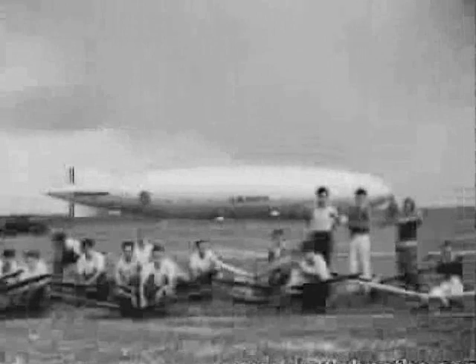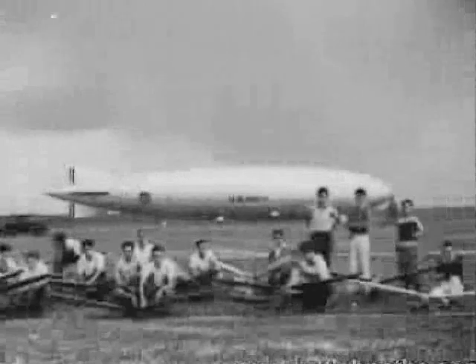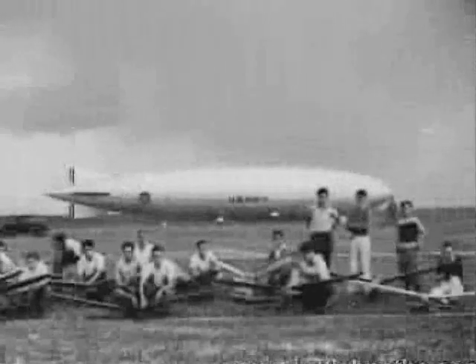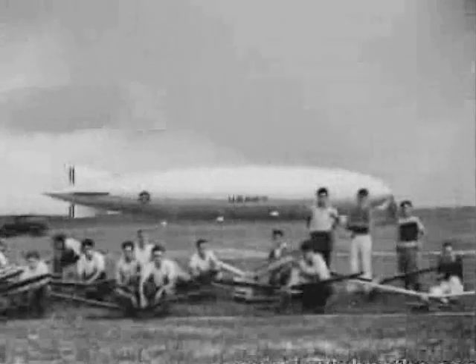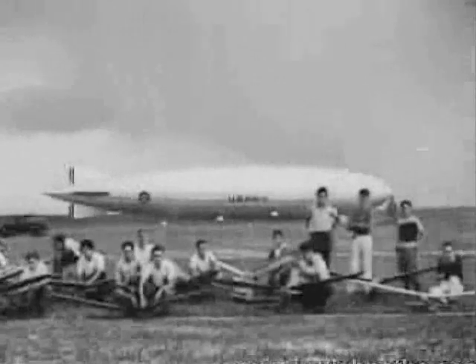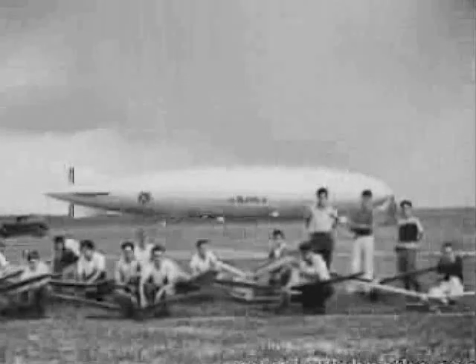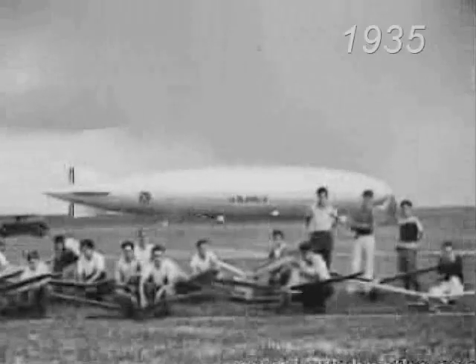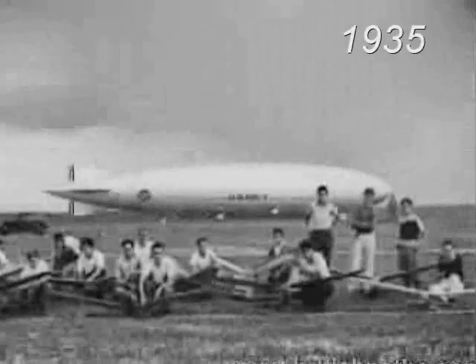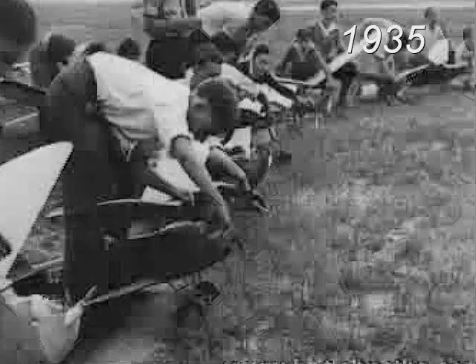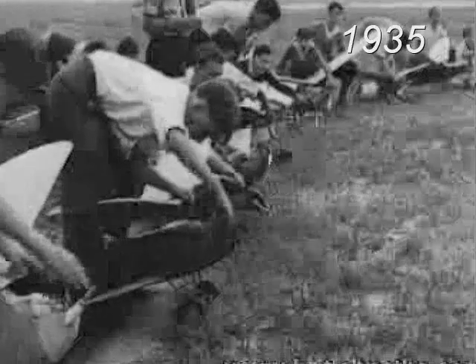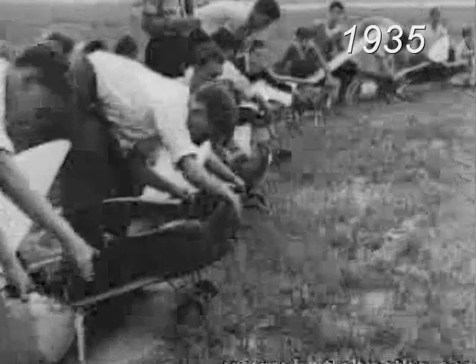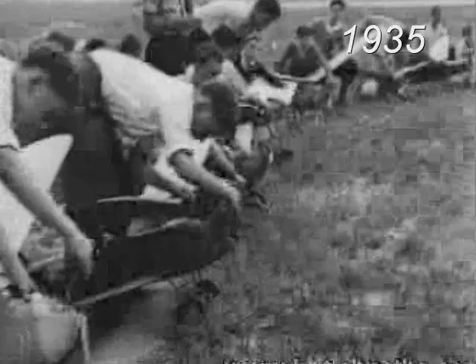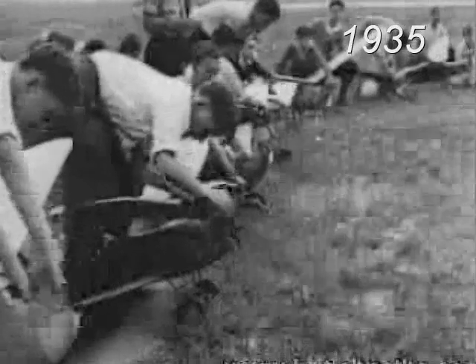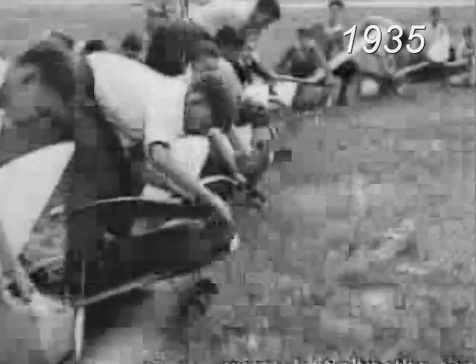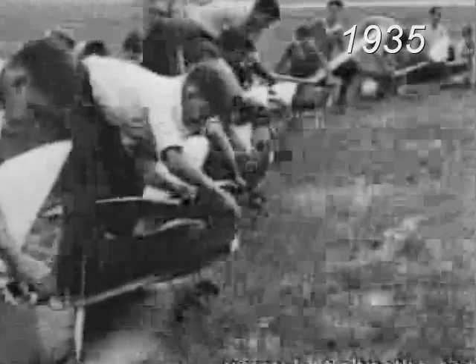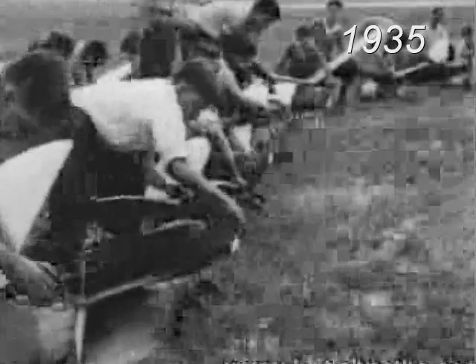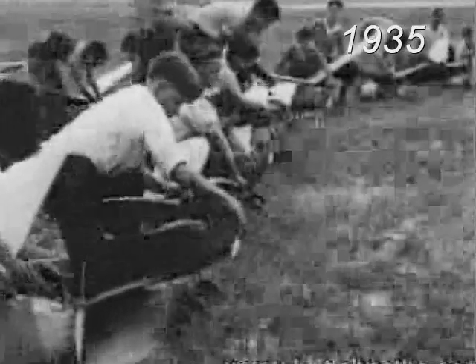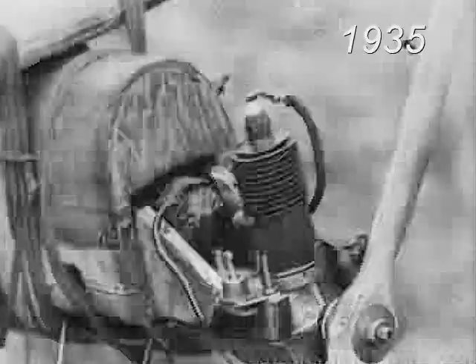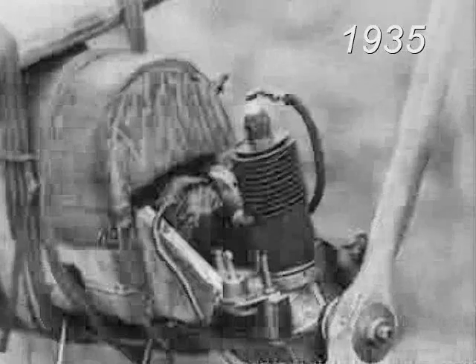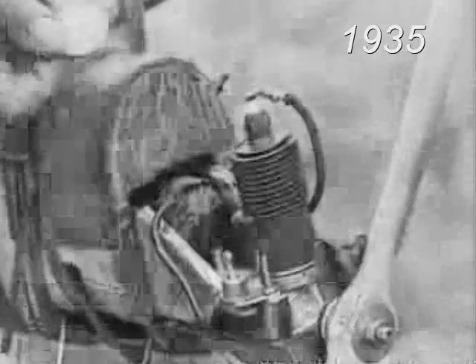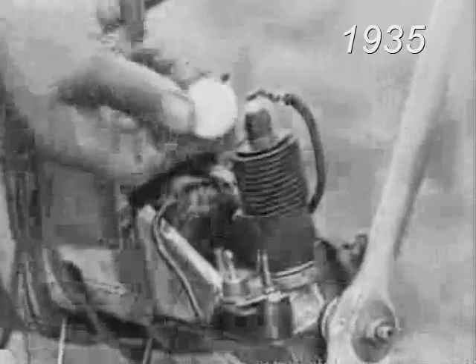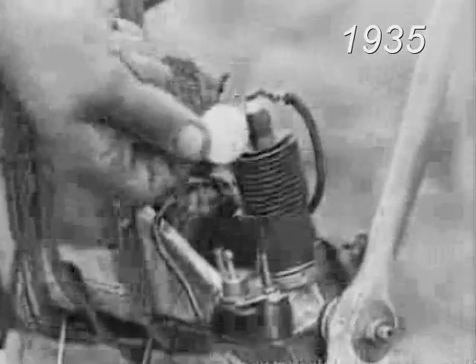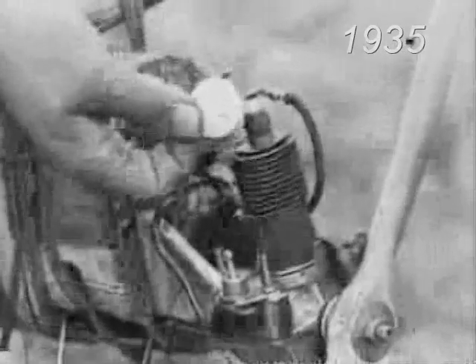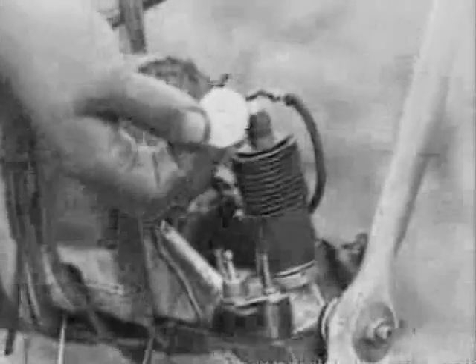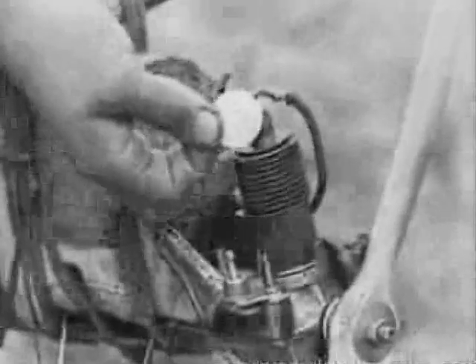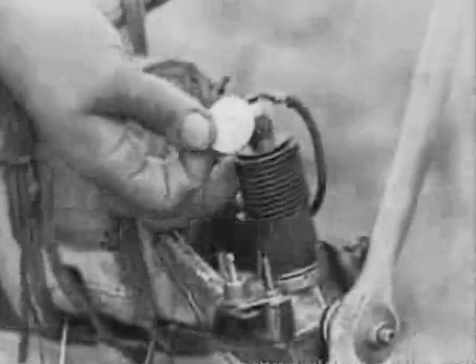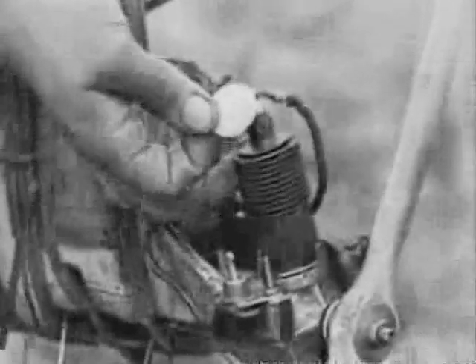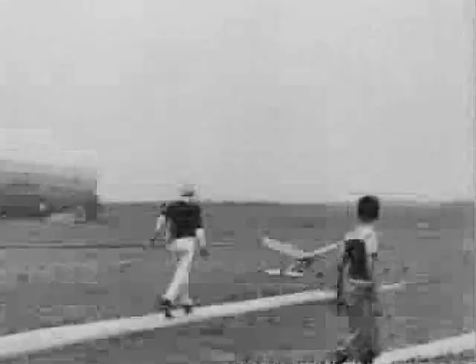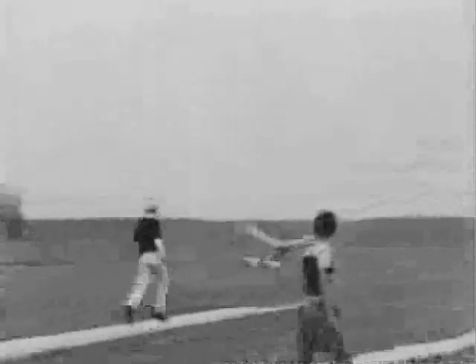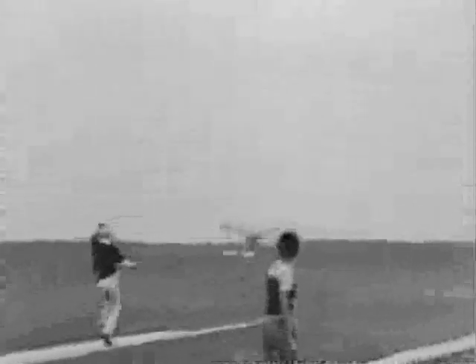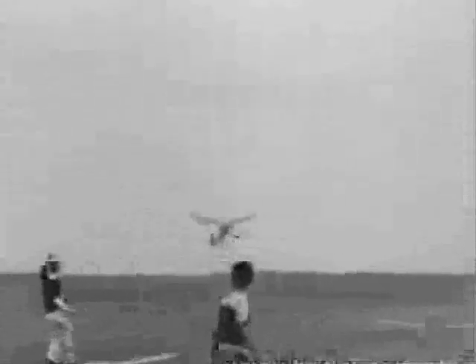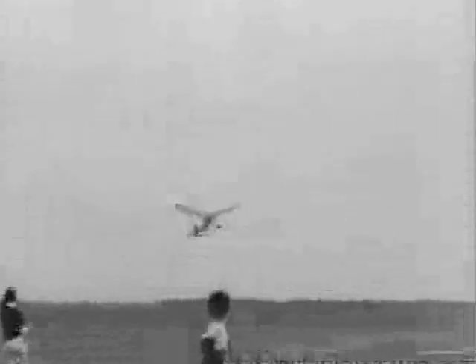A model airplane meeting with a difference. The difference is that all these machines are driven by miniature petrol engines. You can see how miniature by comparing the size of the coin.